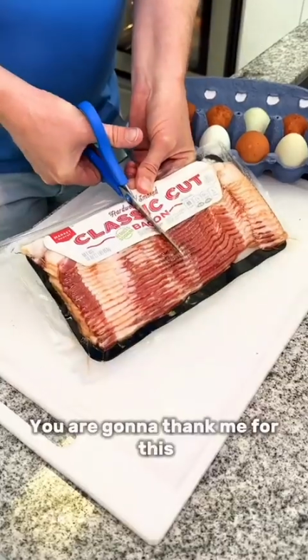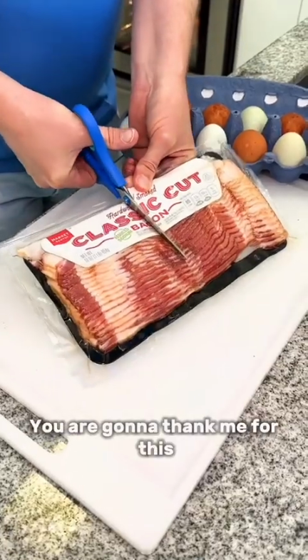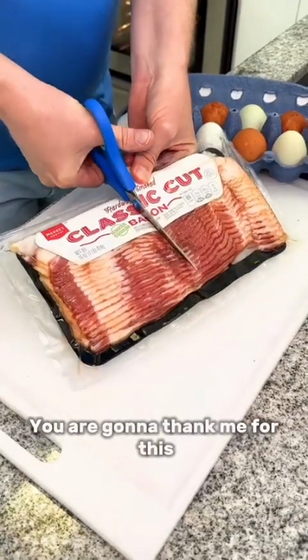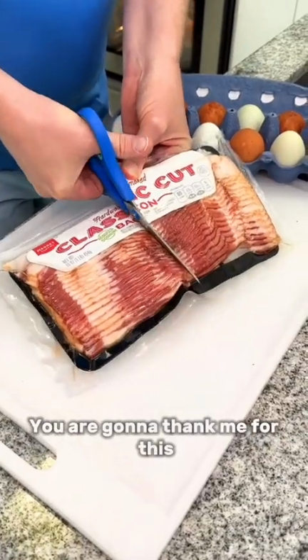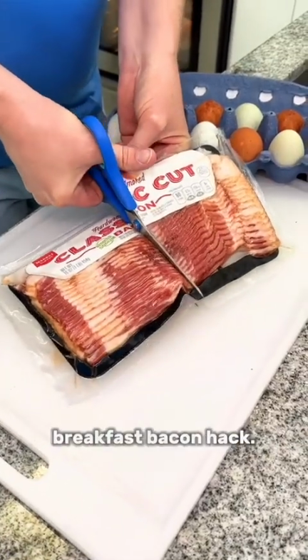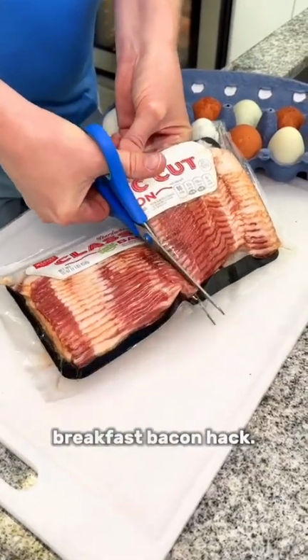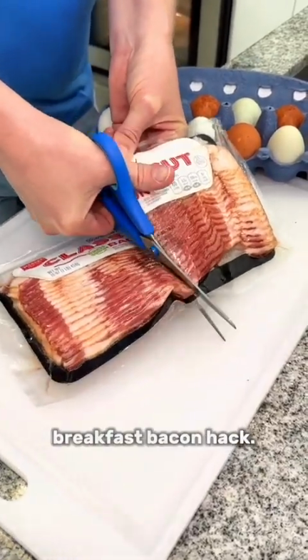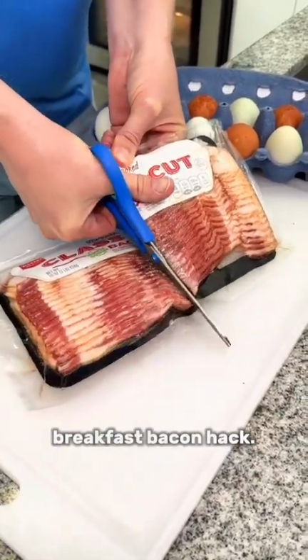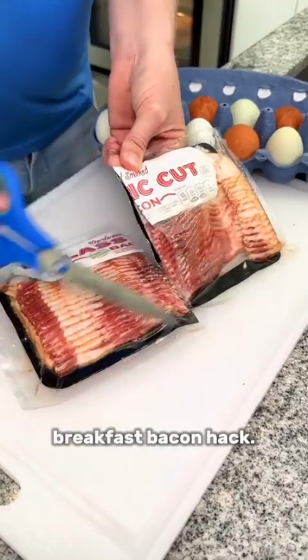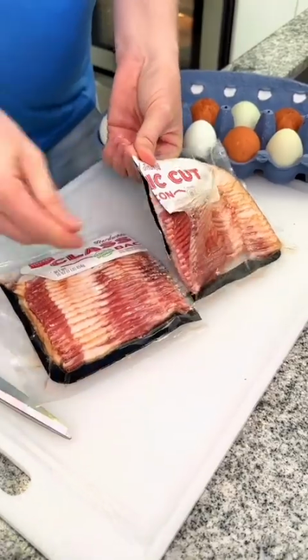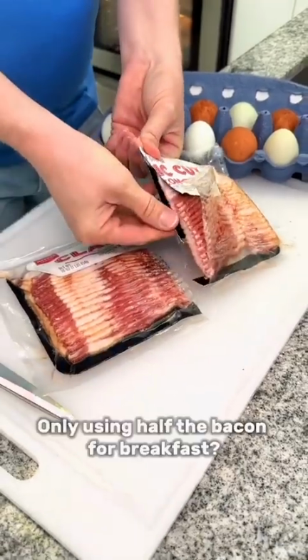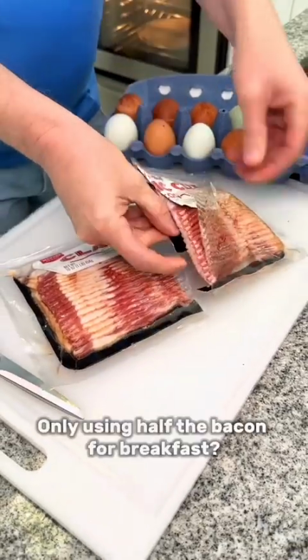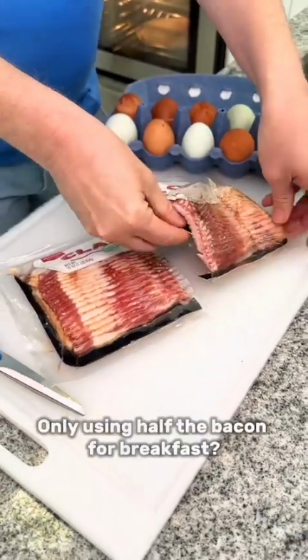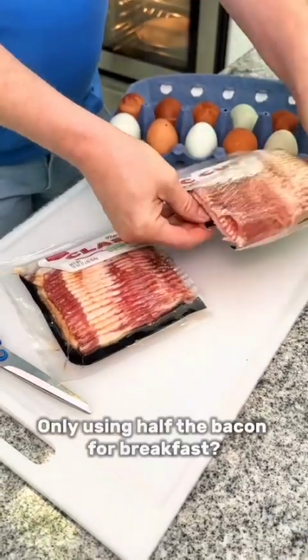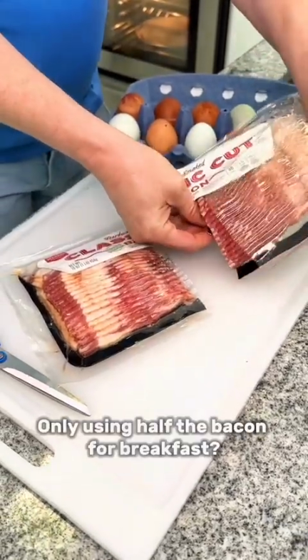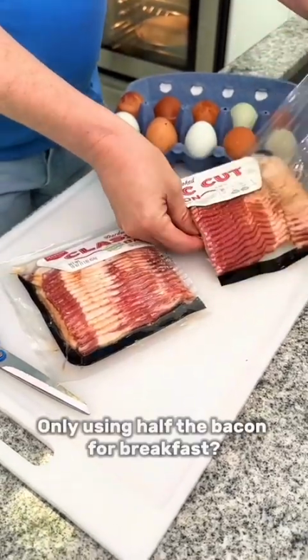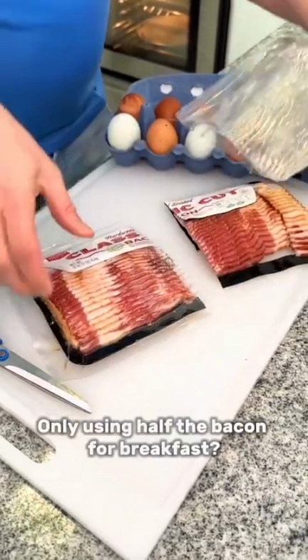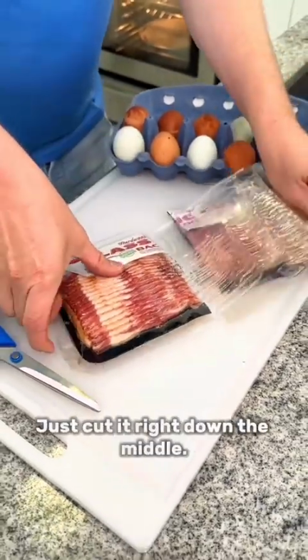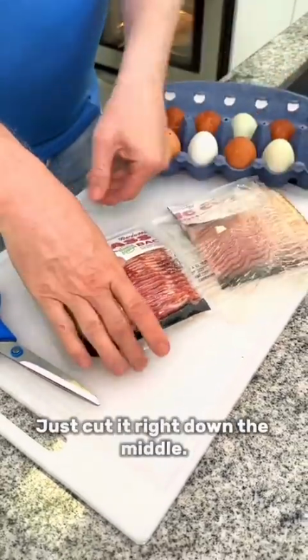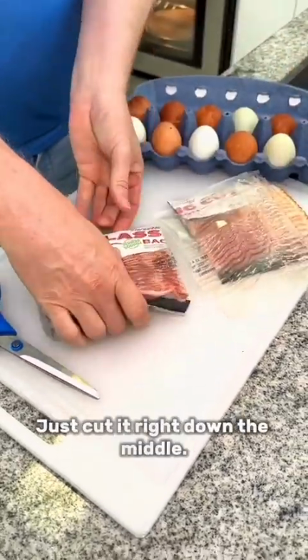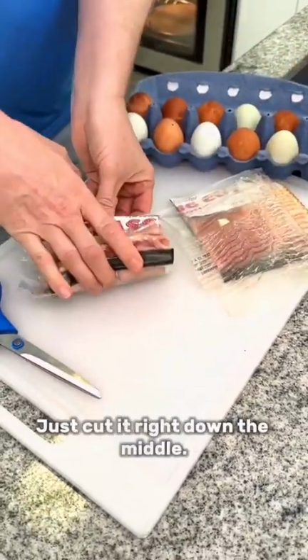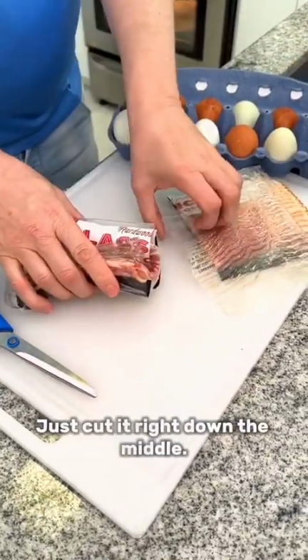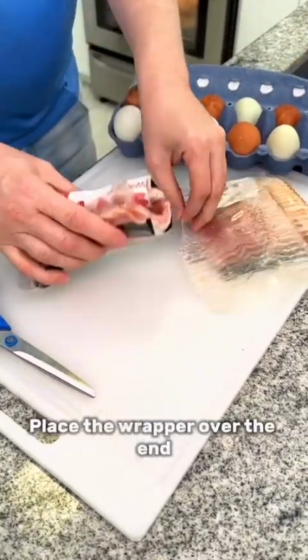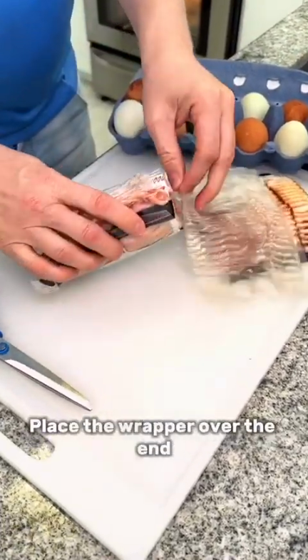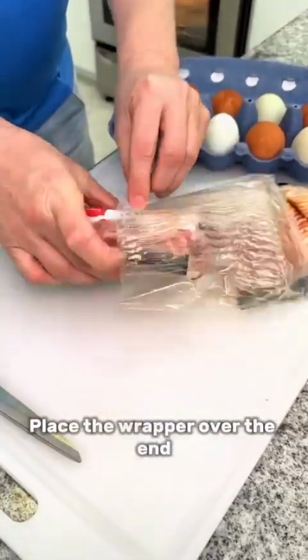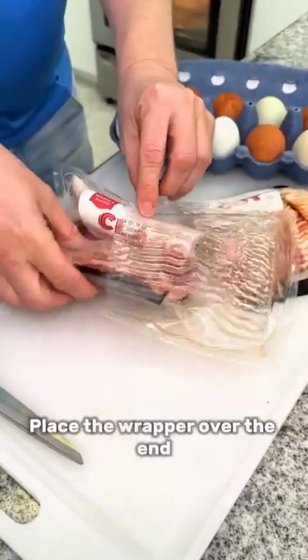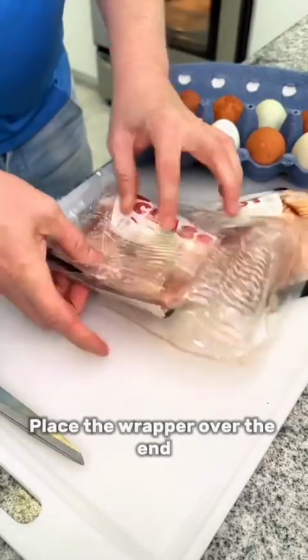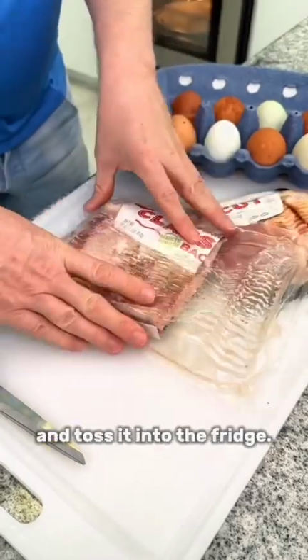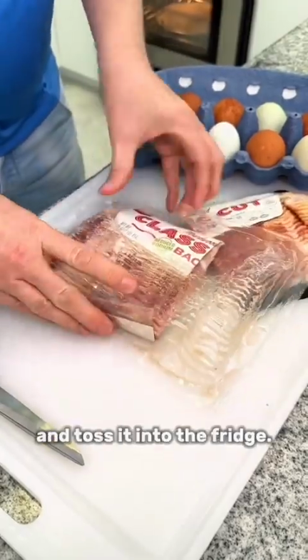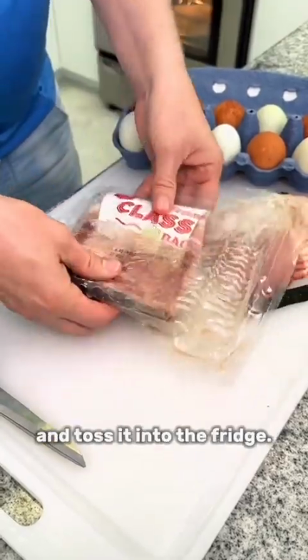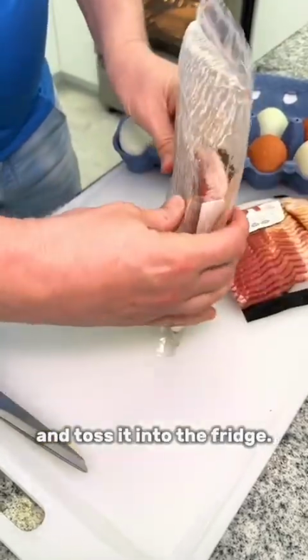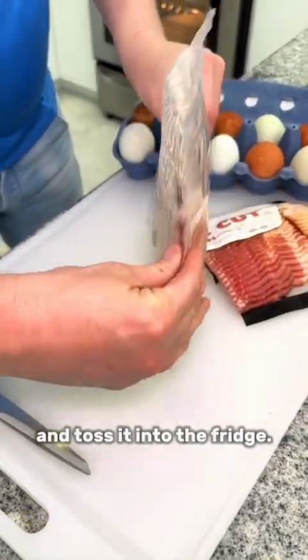You are gonna thank me for this breakfast bacon hack. Only using half the bacon for breakfast? Just cut it right down the middle, place the wrapper over the end, and toss it into the fridge.